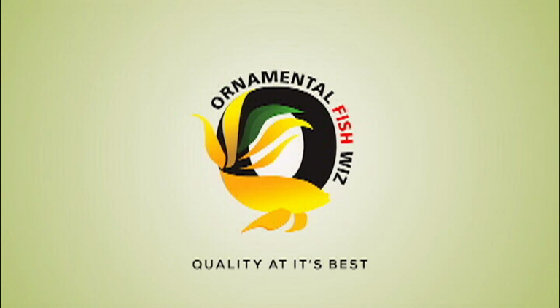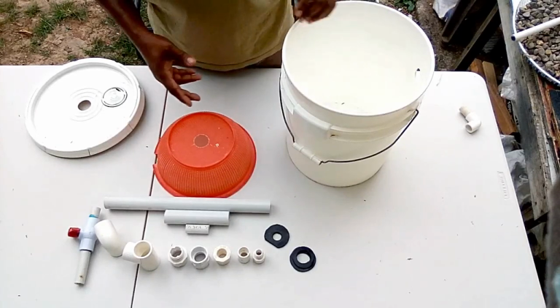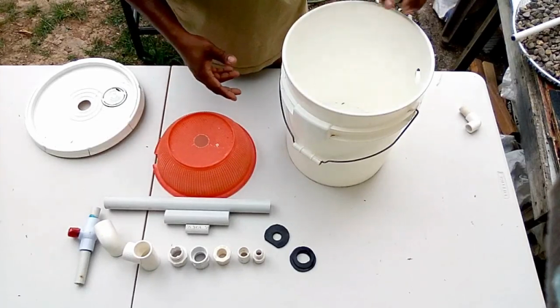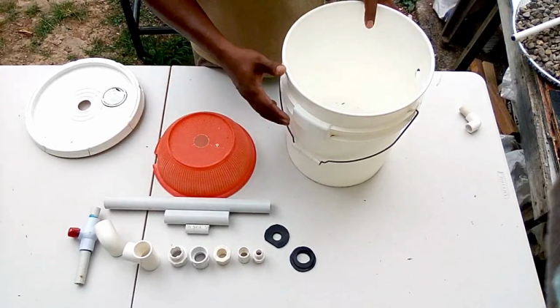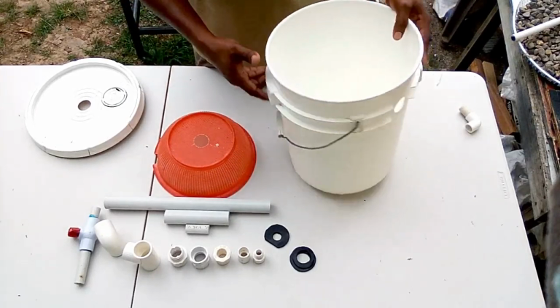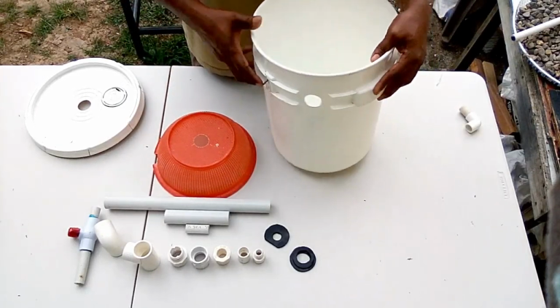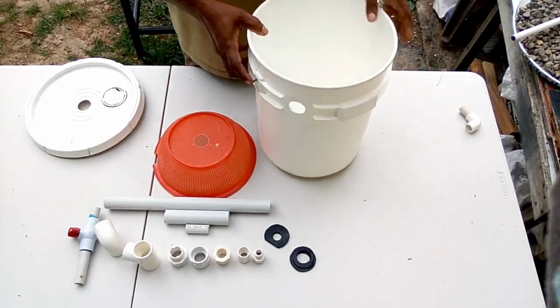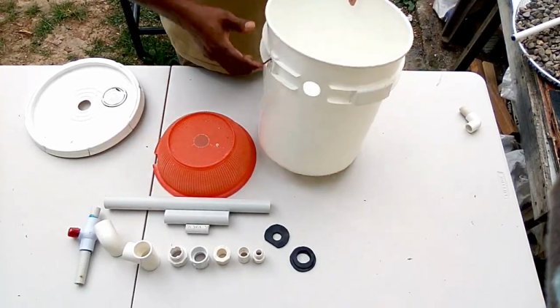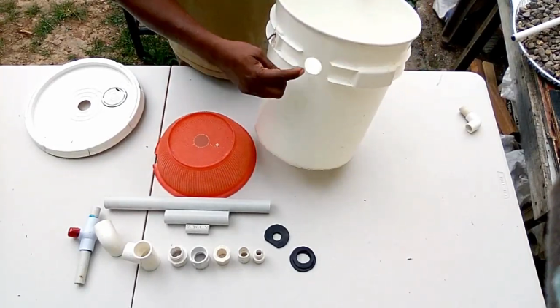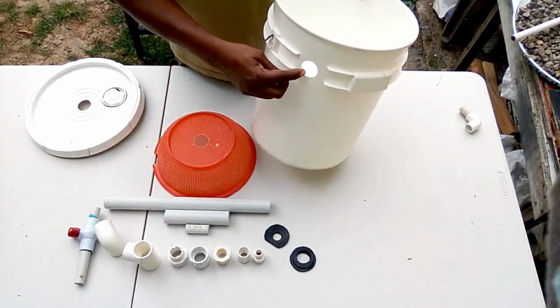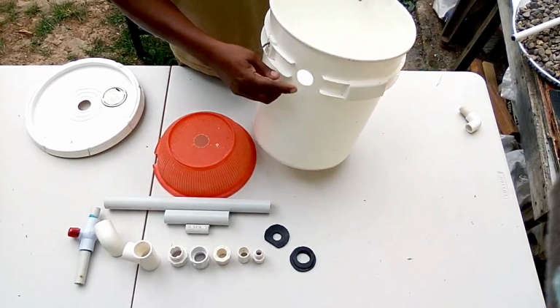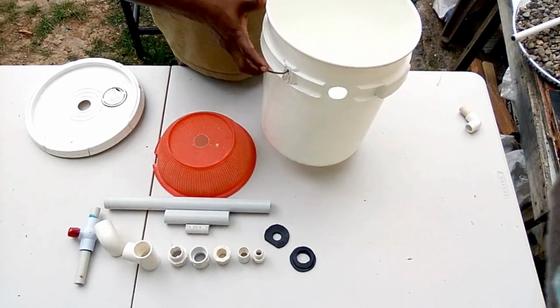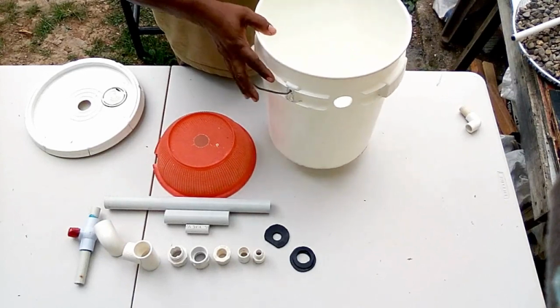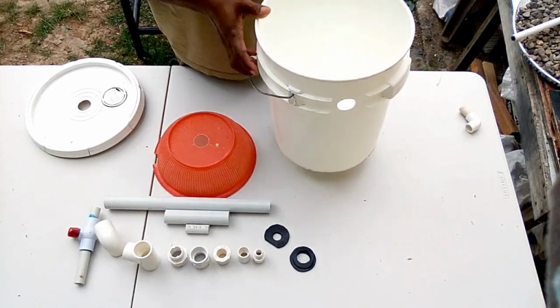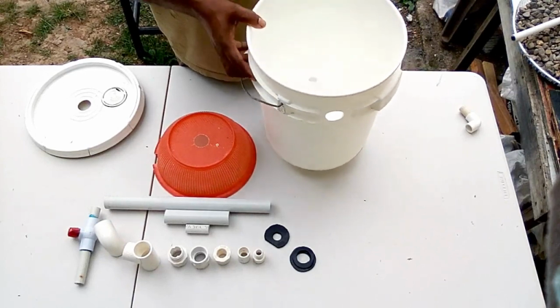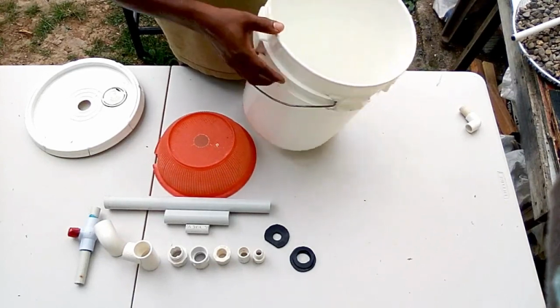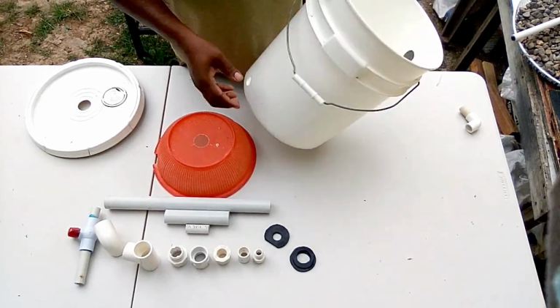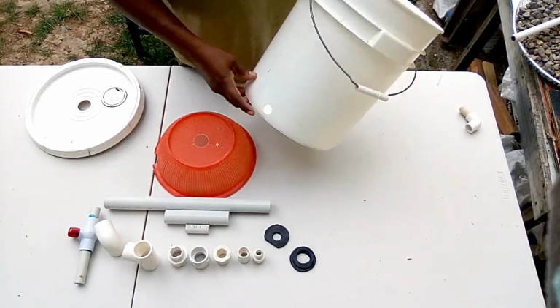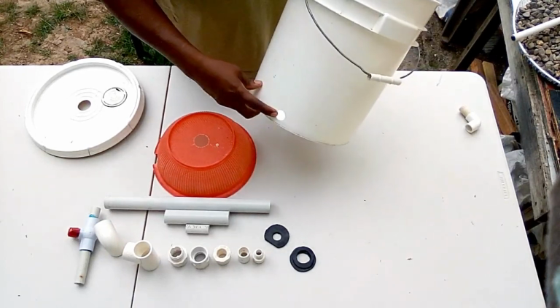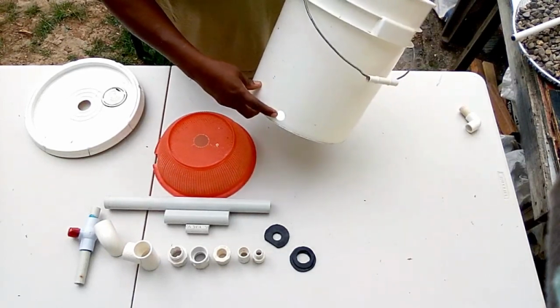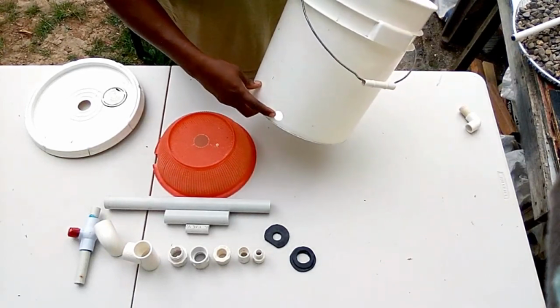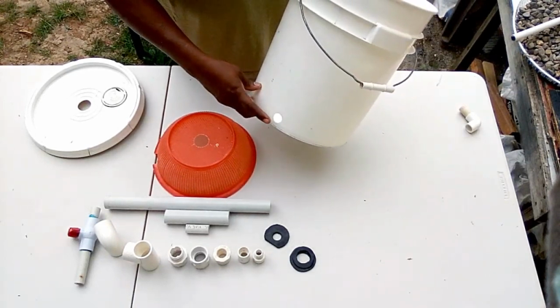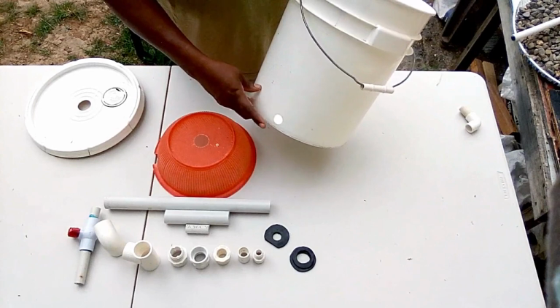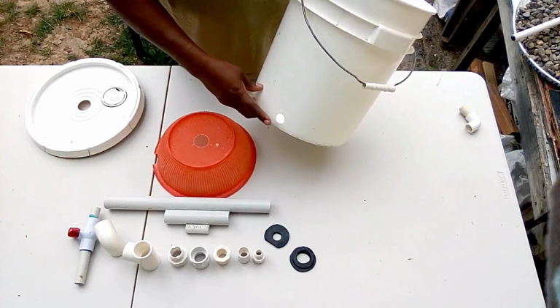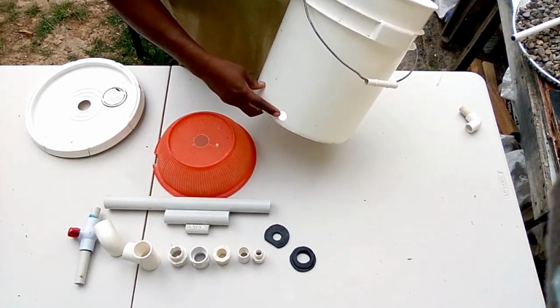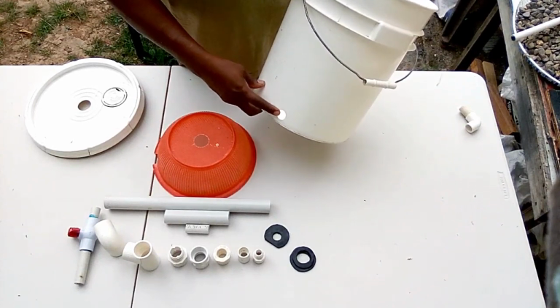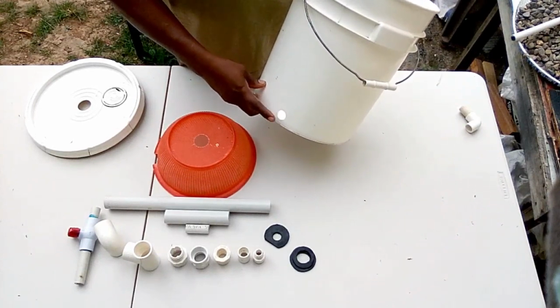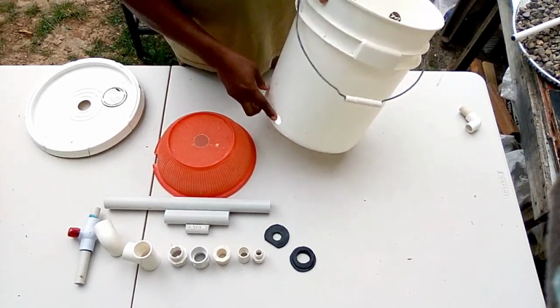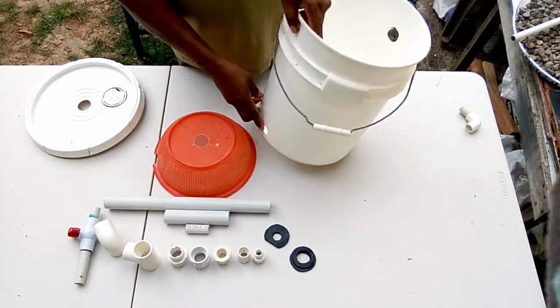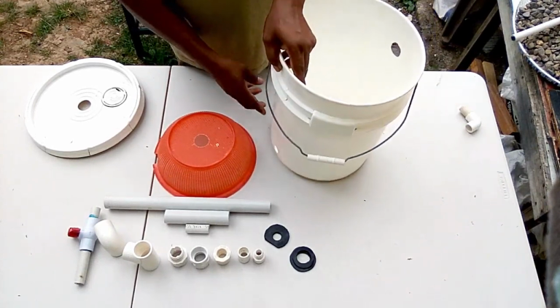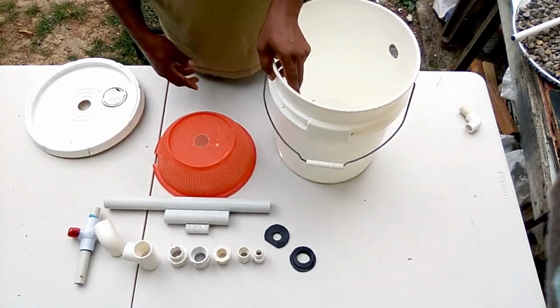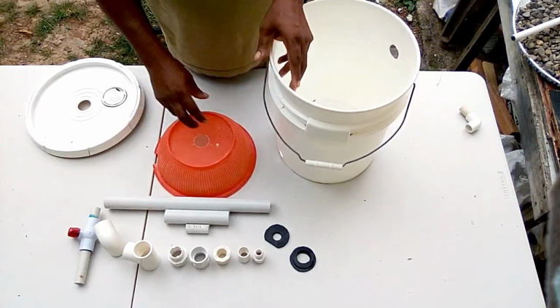If you look at the bucket, you'll realize the holes are already cut. I used a circular cutter and cut those holes, both for the half-inch pipe and the 1-inch.